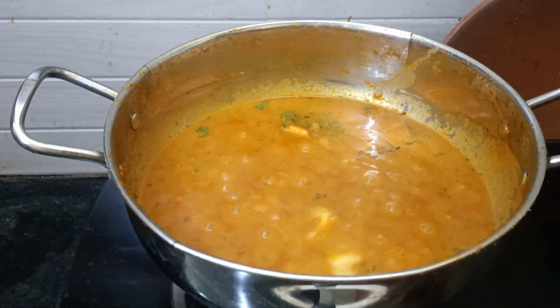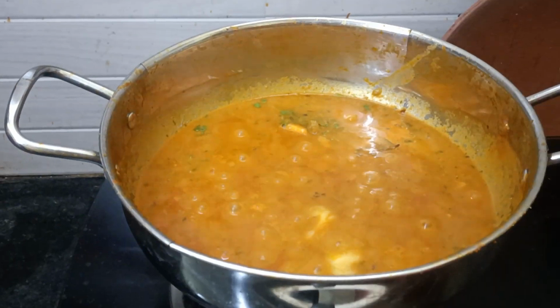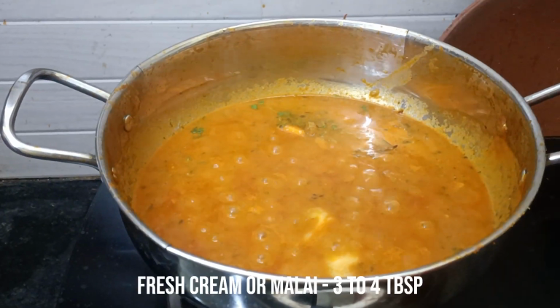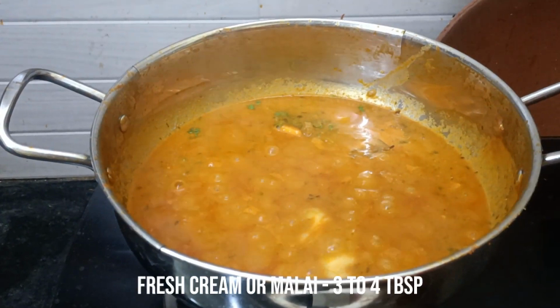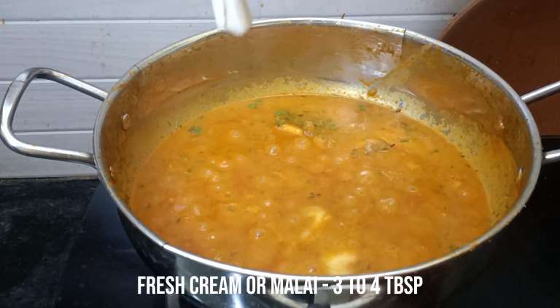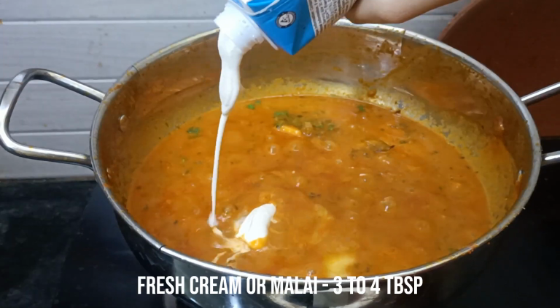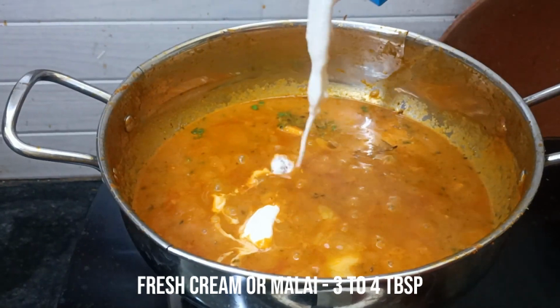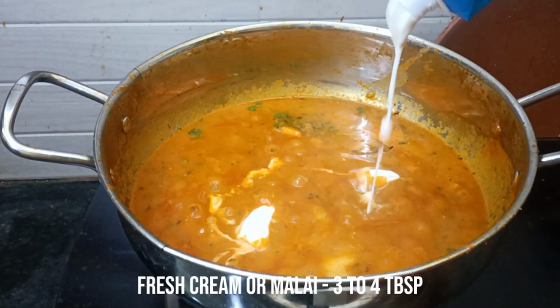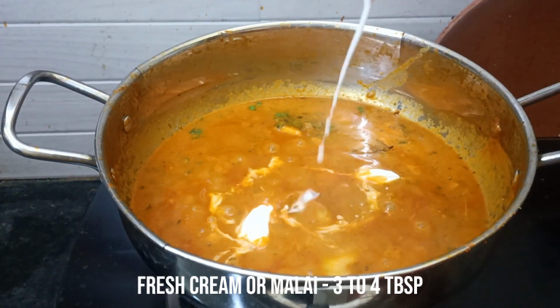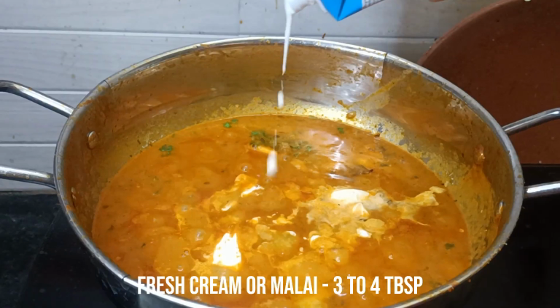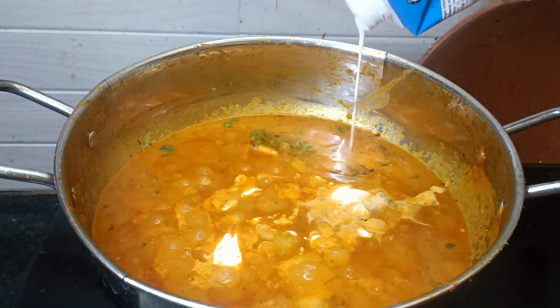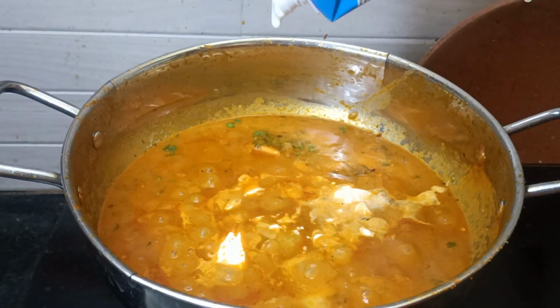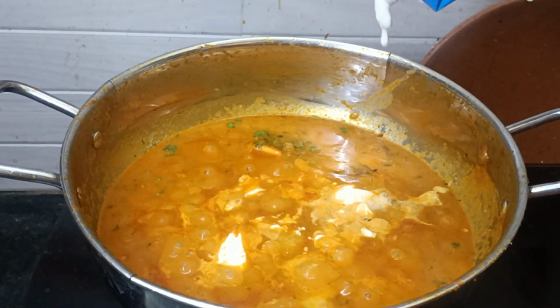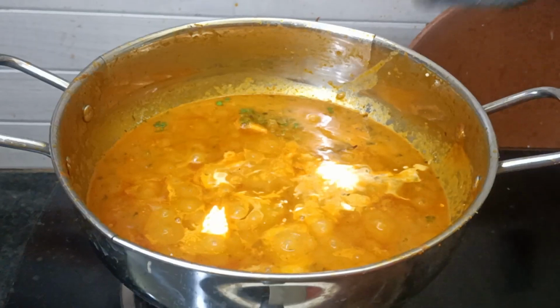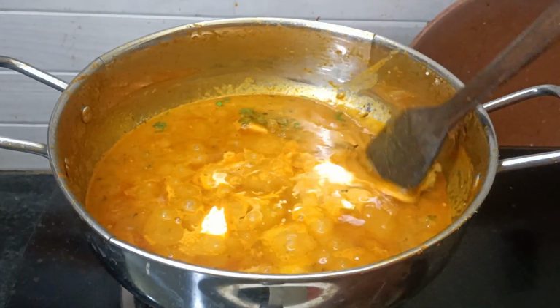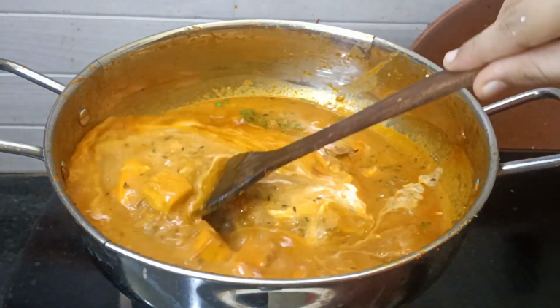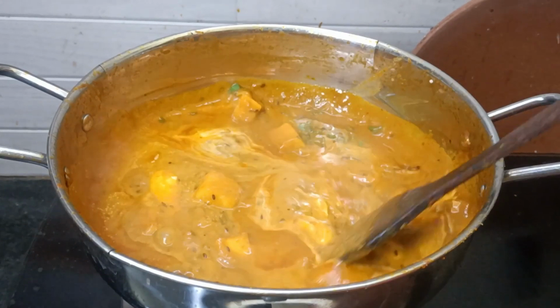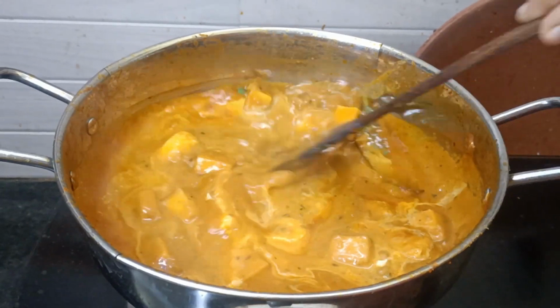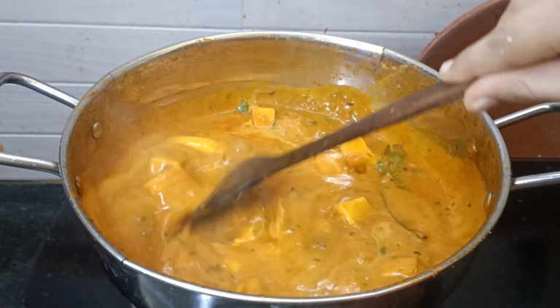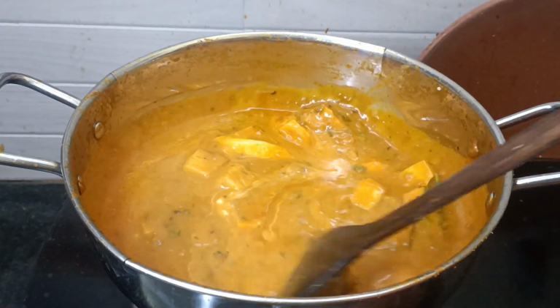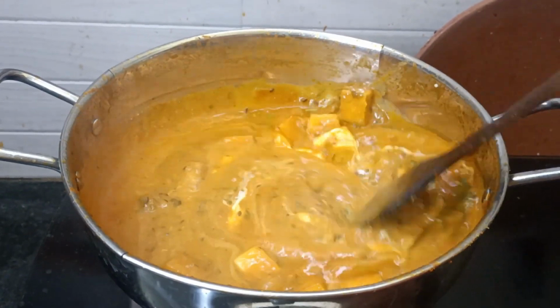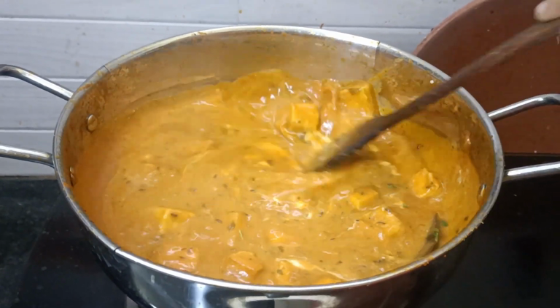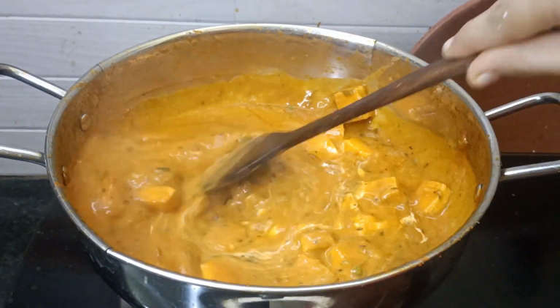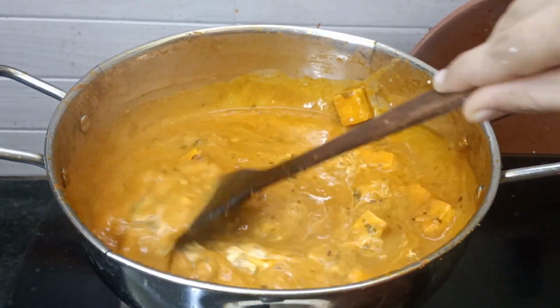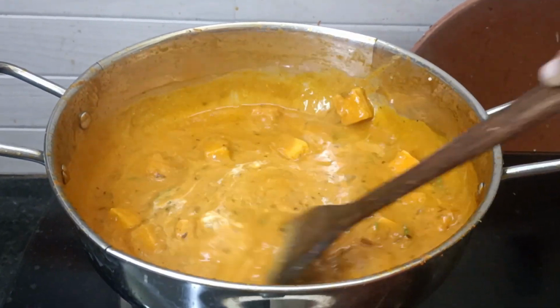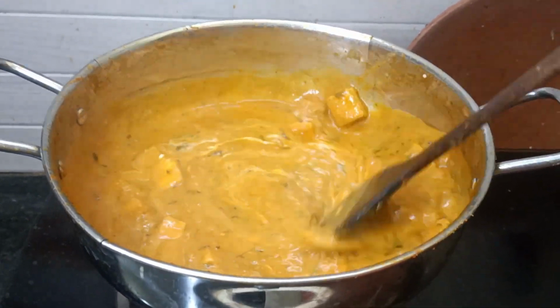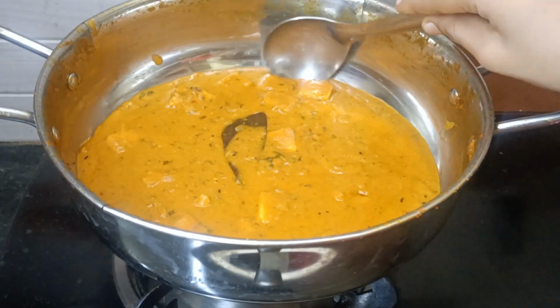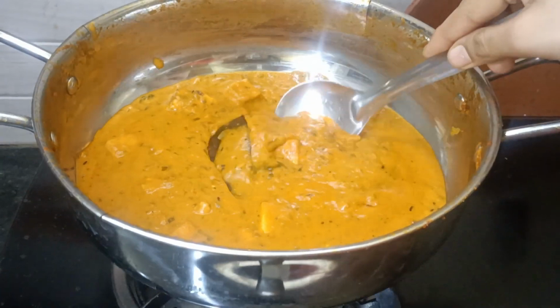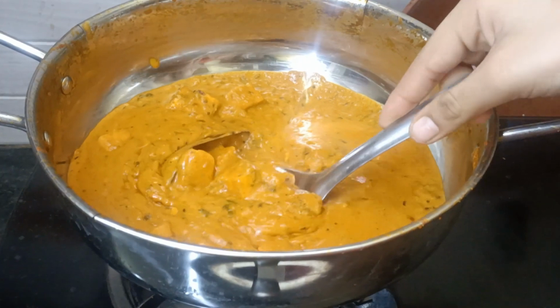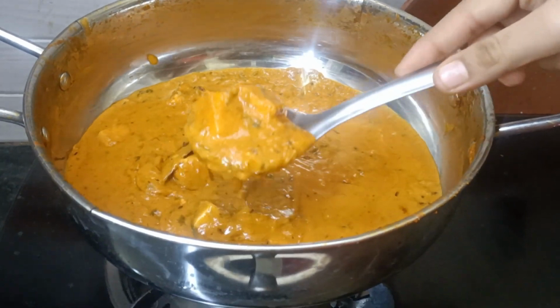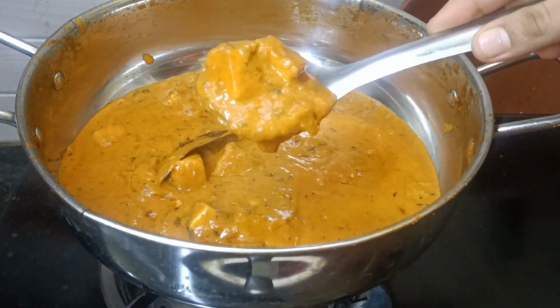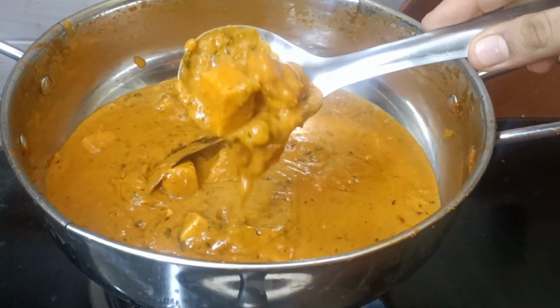I will add 3 to 4 tablespoons of butter and a little bit of salt. I will add 1 and a half tablespoons of butter and a little bit of sugar, then cook for 6 minutes.